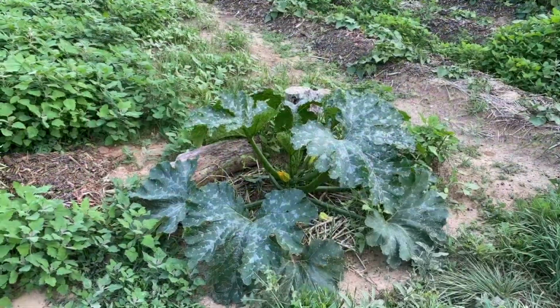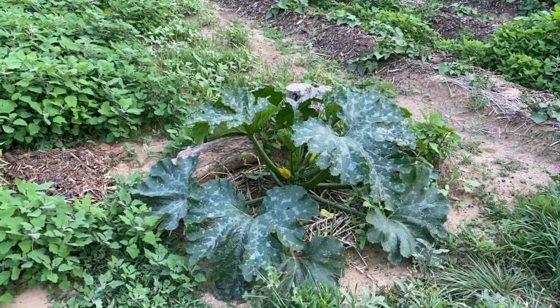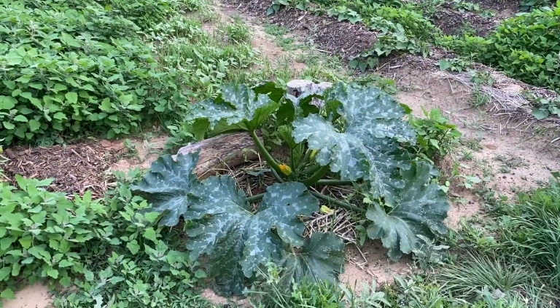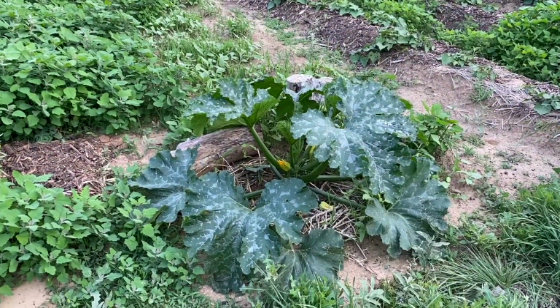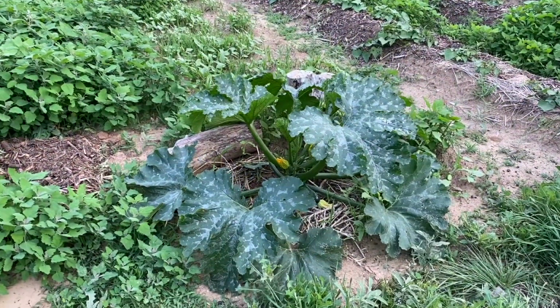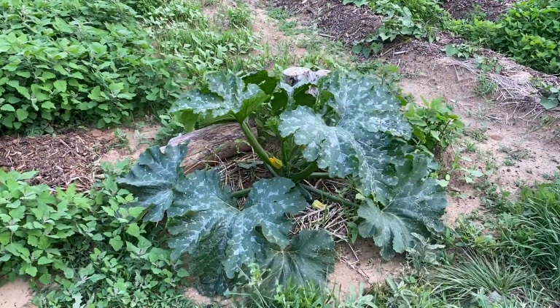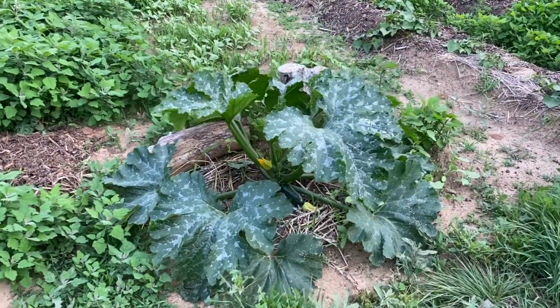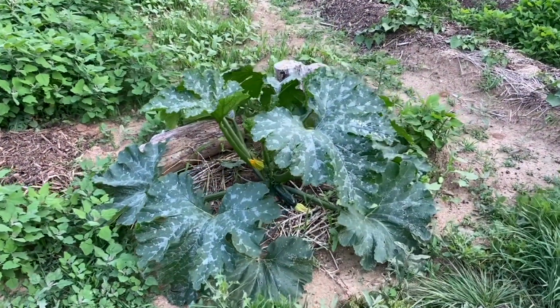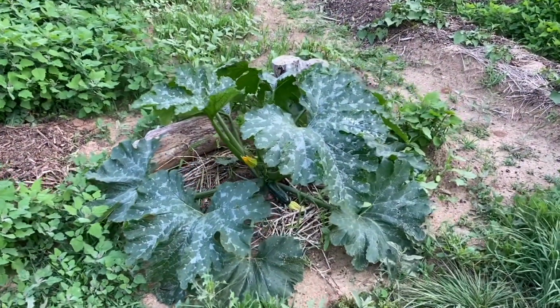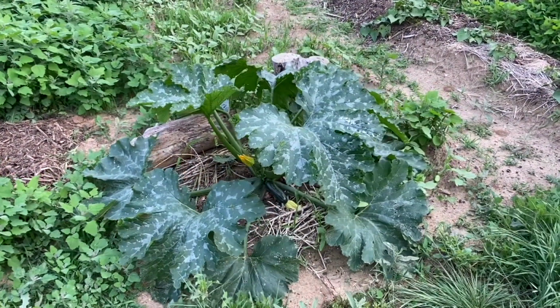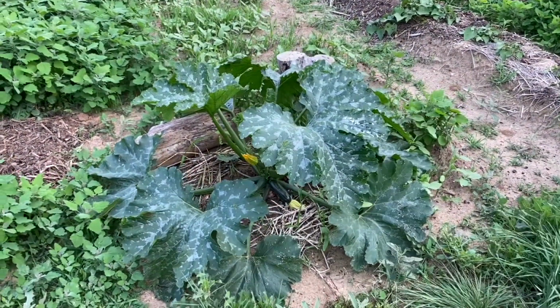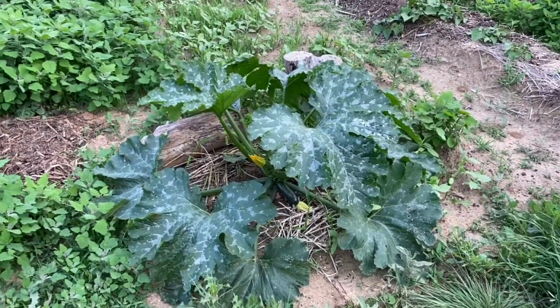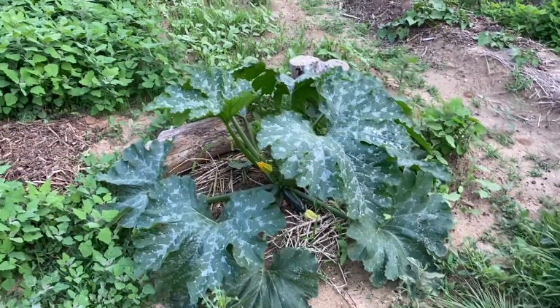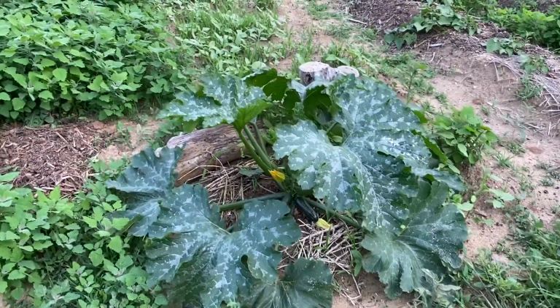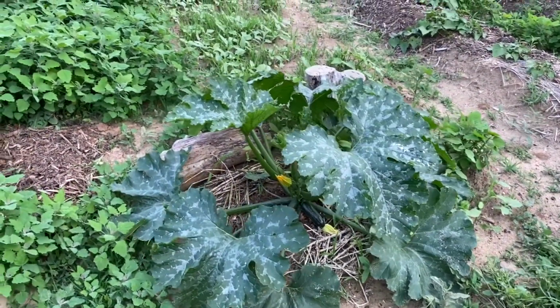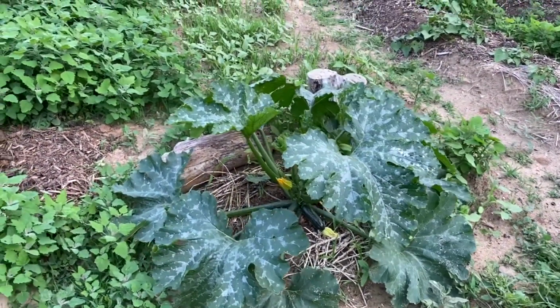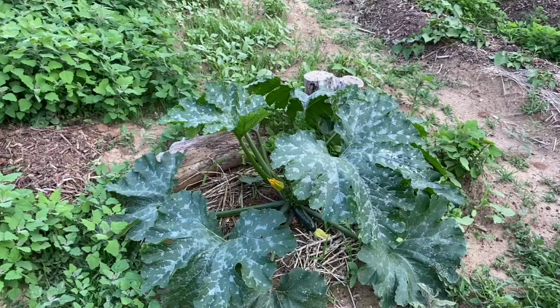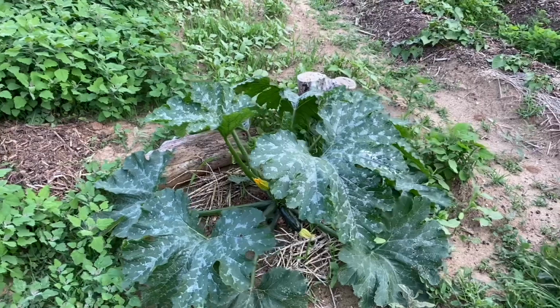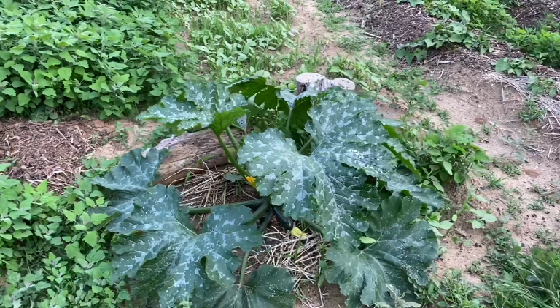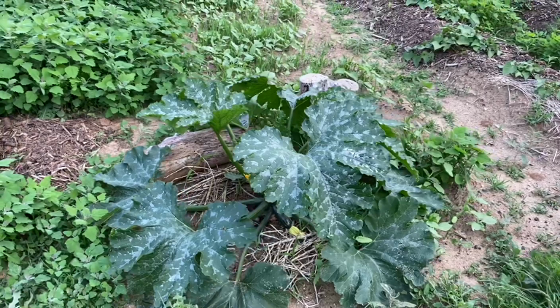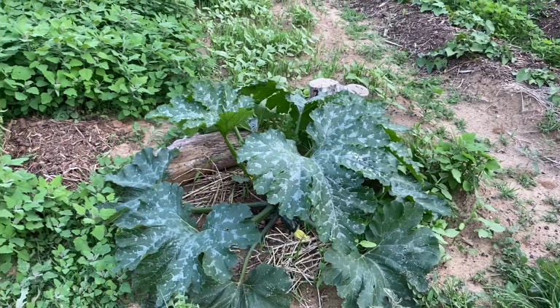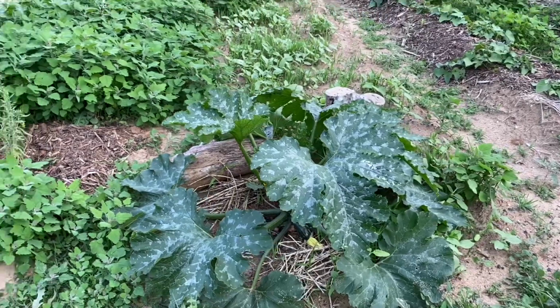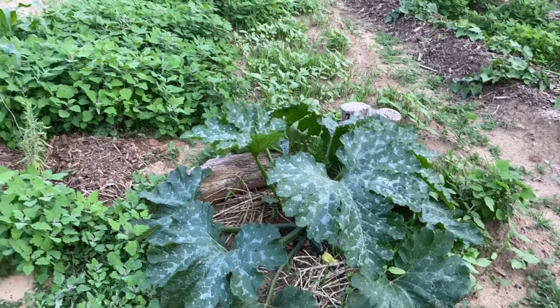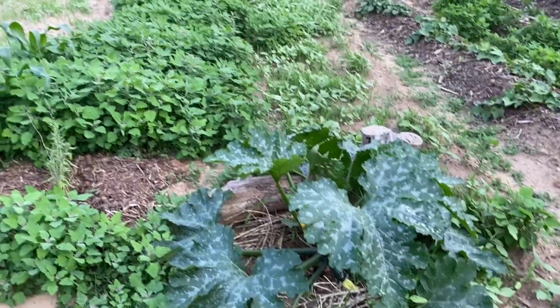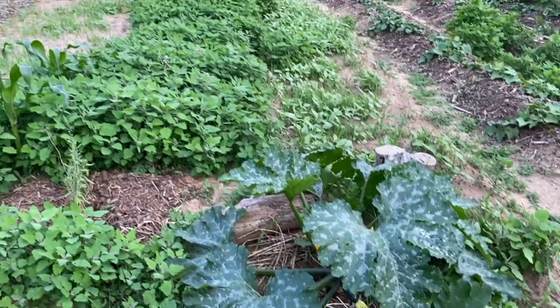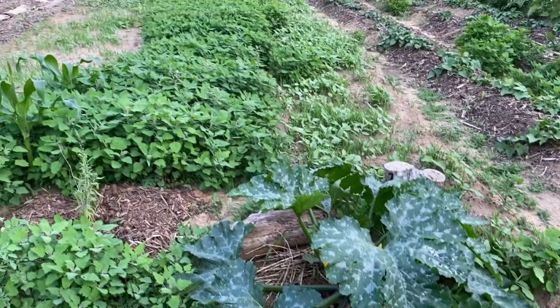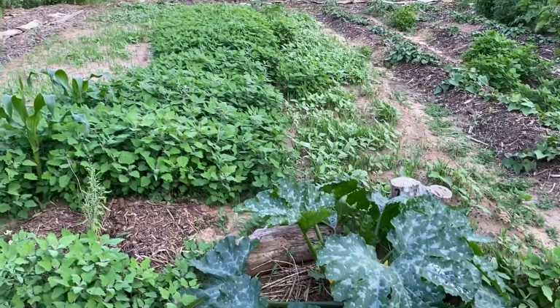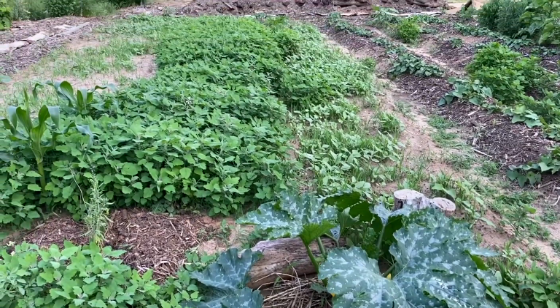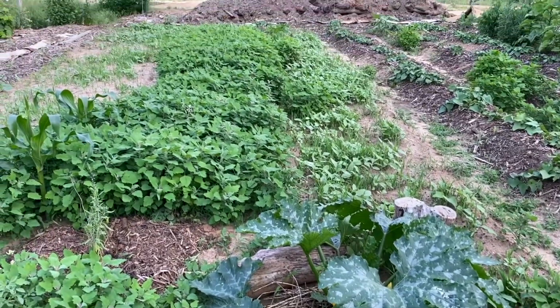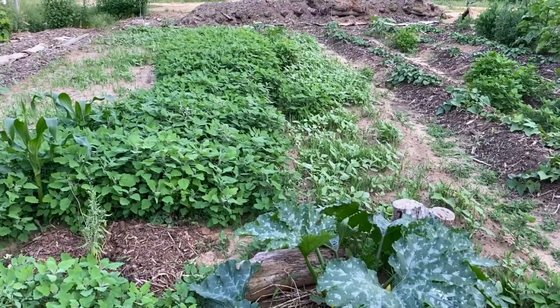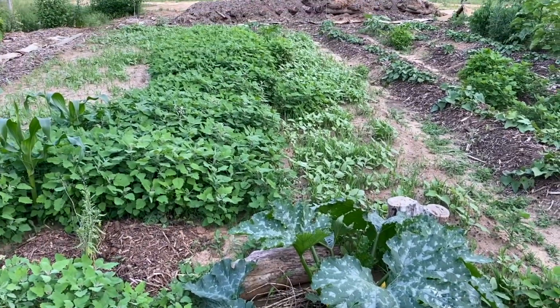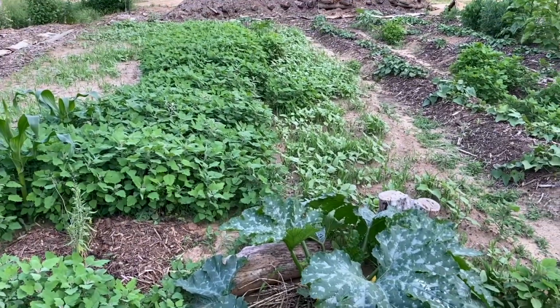Due to life's events, I didn't do a lot of gardening. I've been way behind on mulch. That's one downside to being out in the country — you can't sign up for chip drop and get anything.